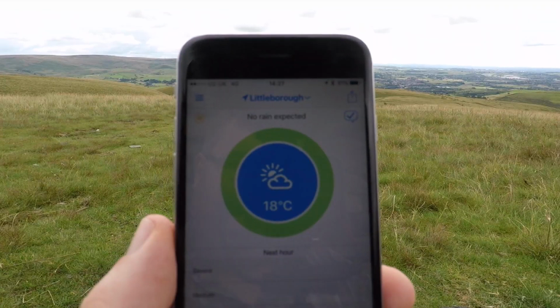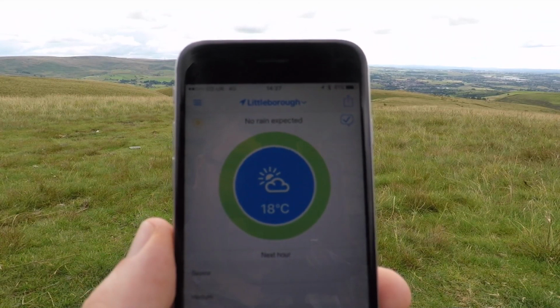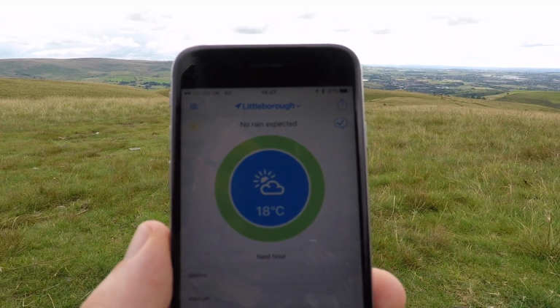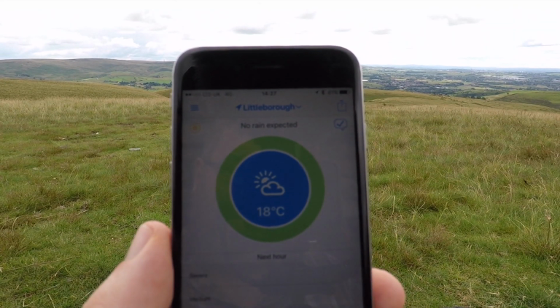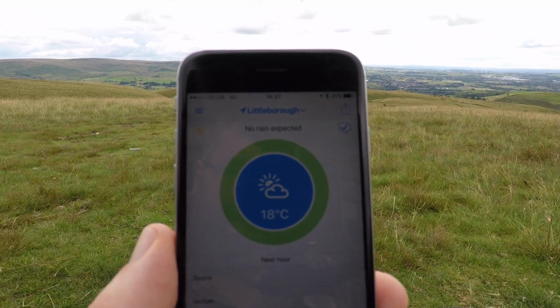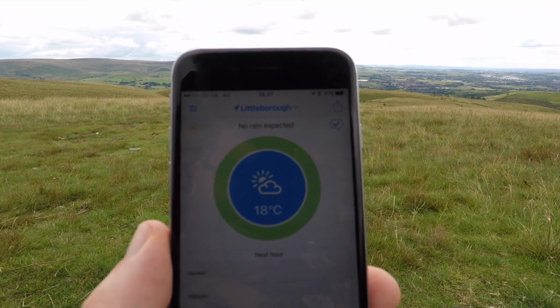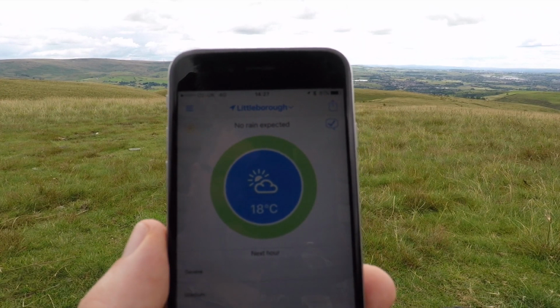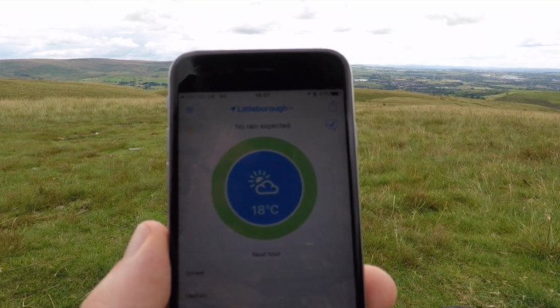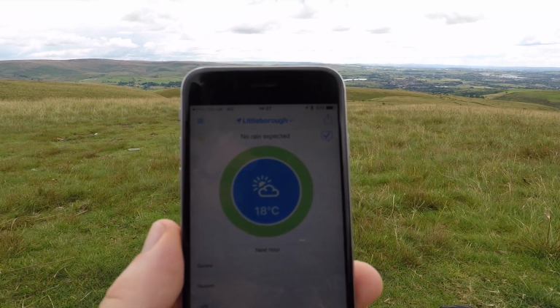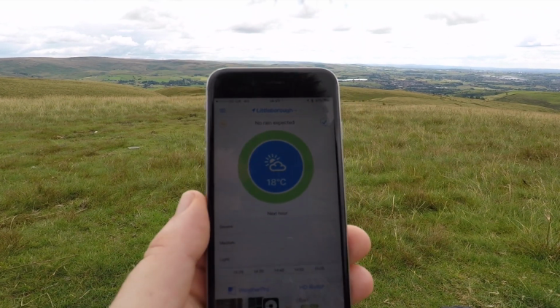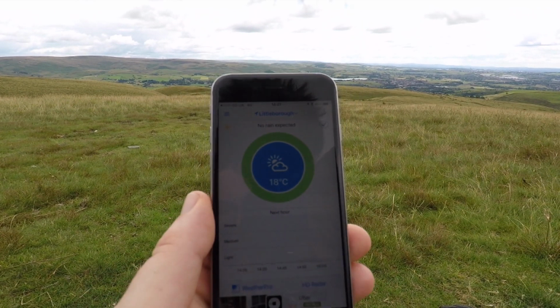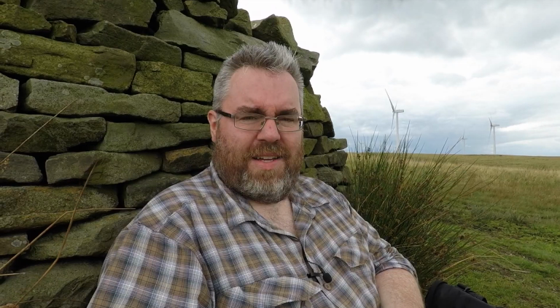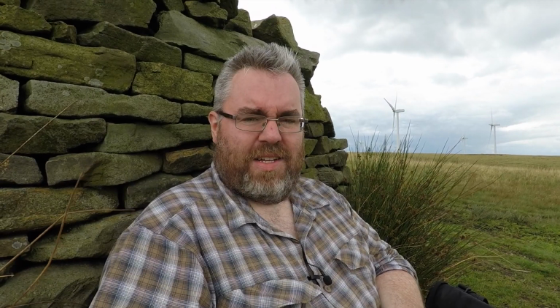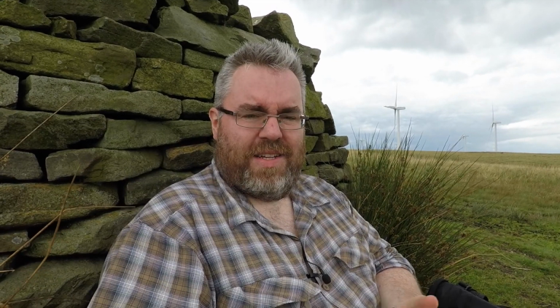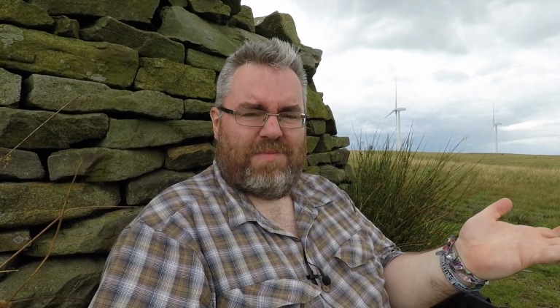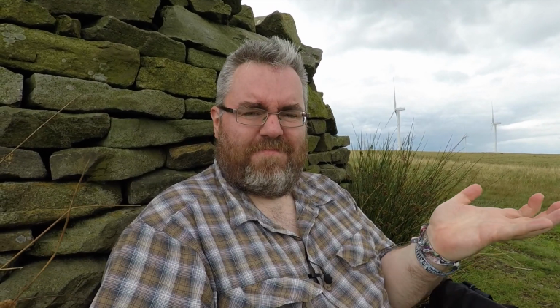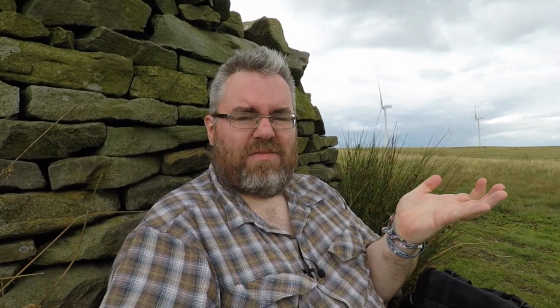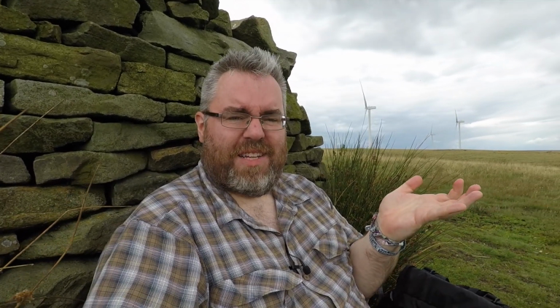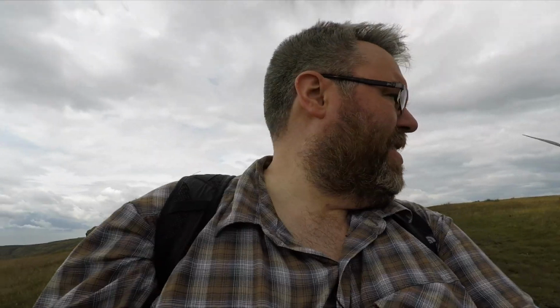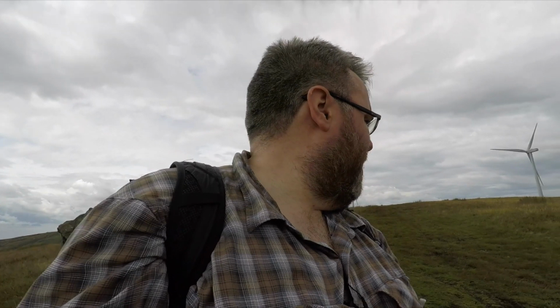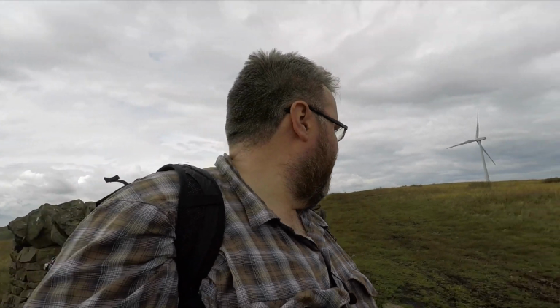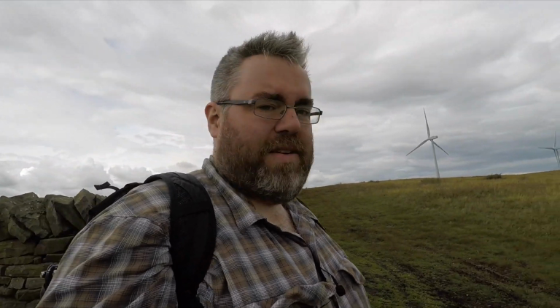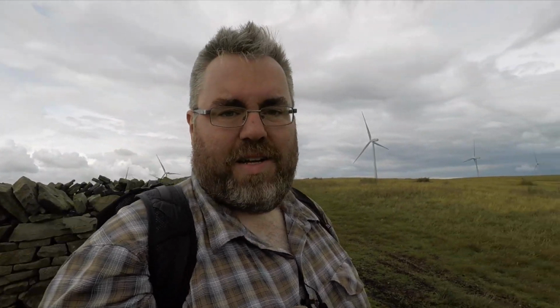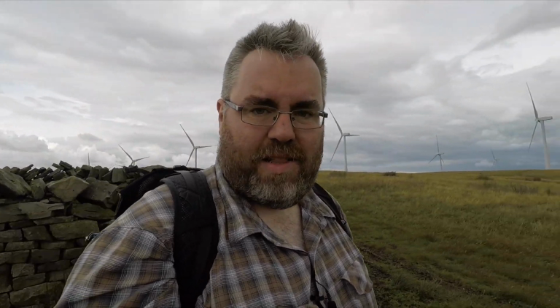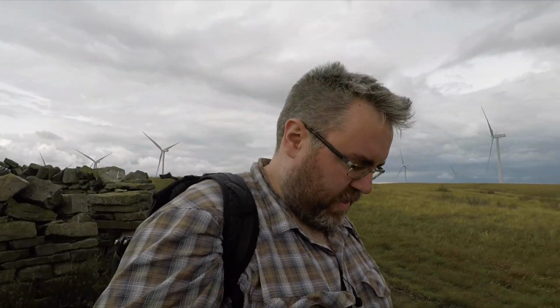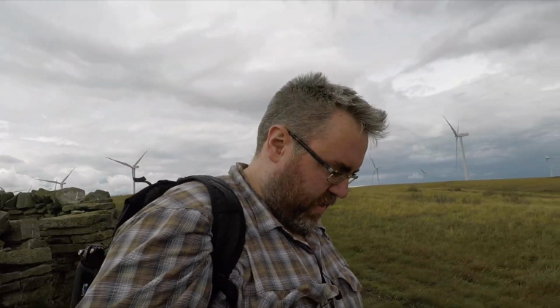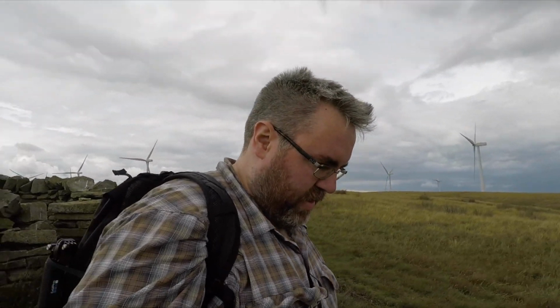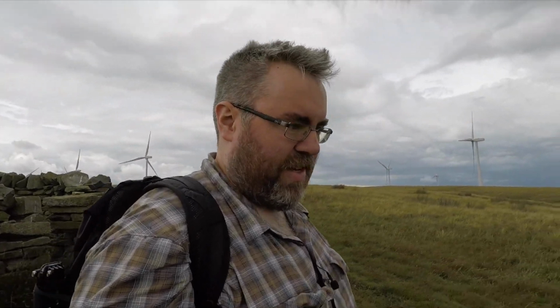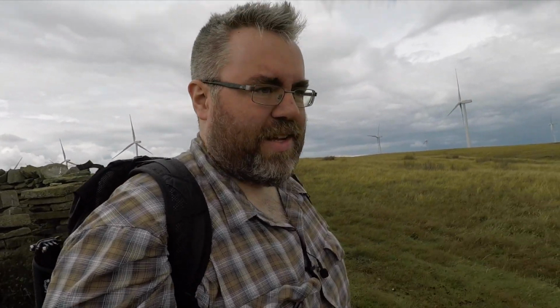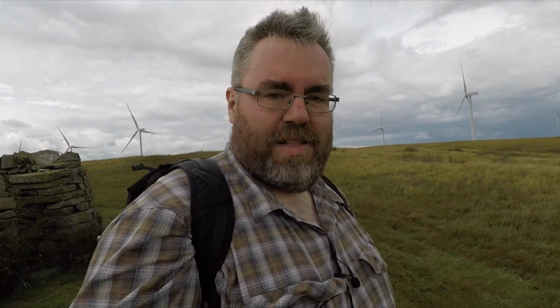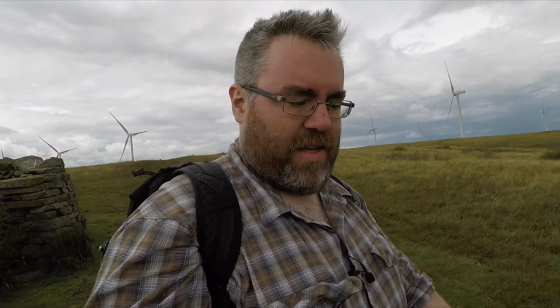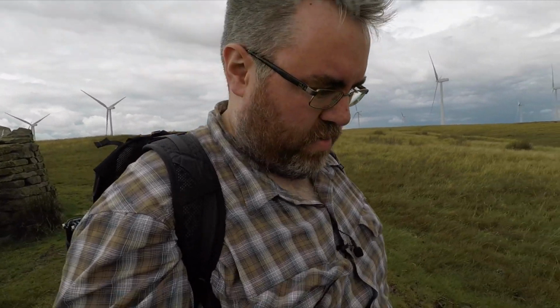Let's see how accurate this is. Raining. Right, let's head home.